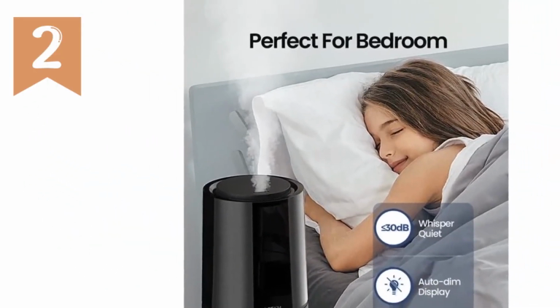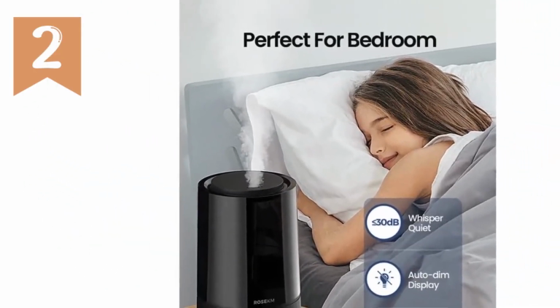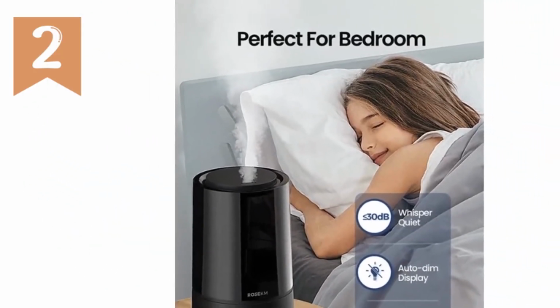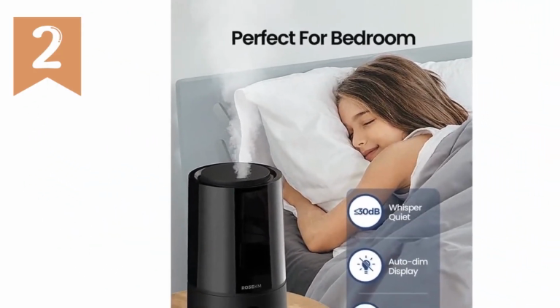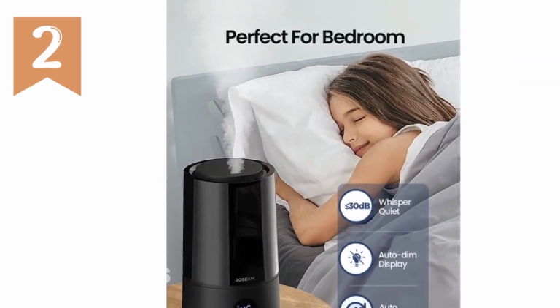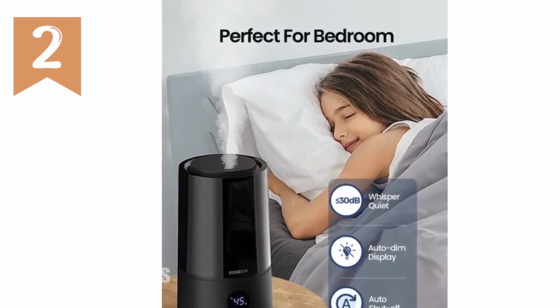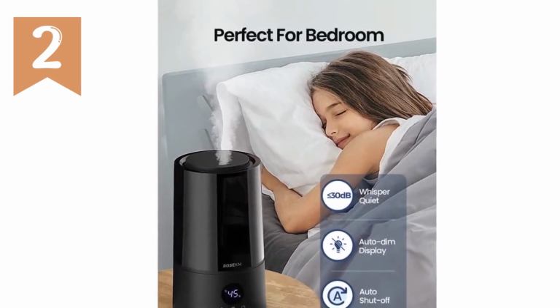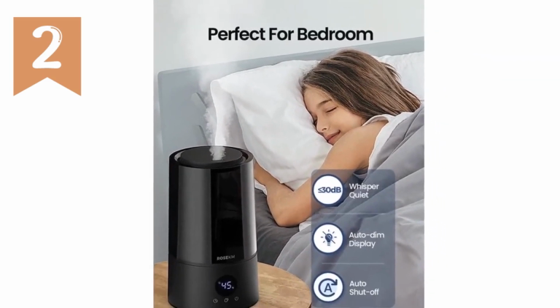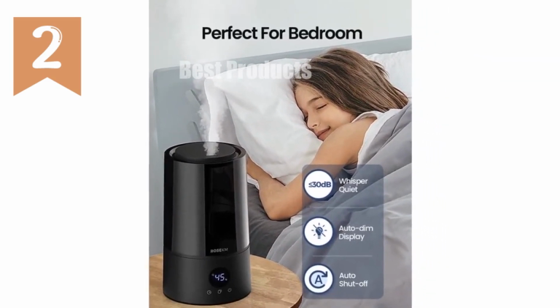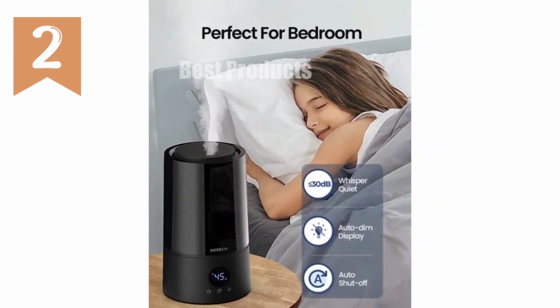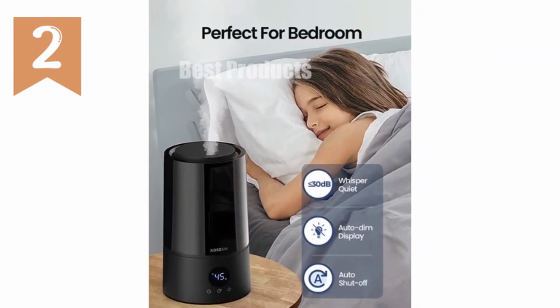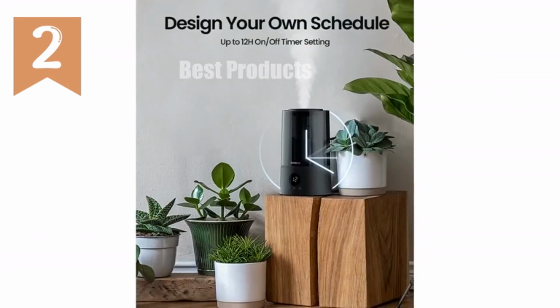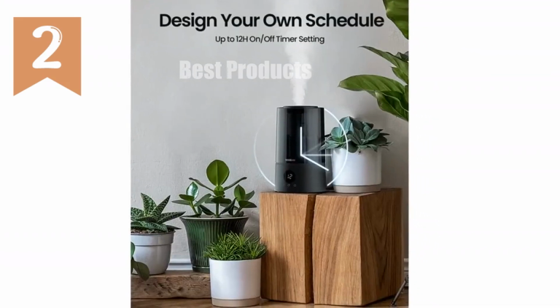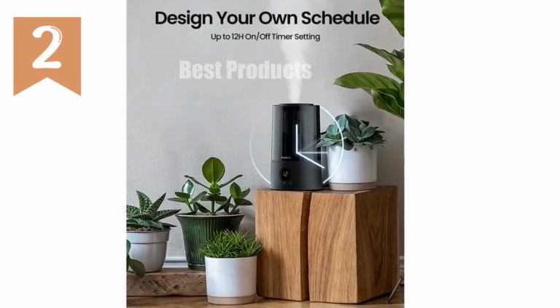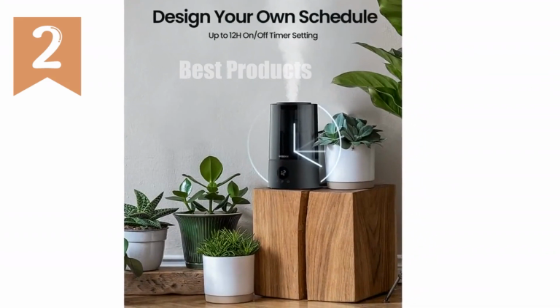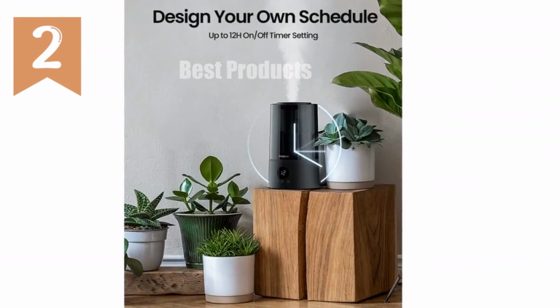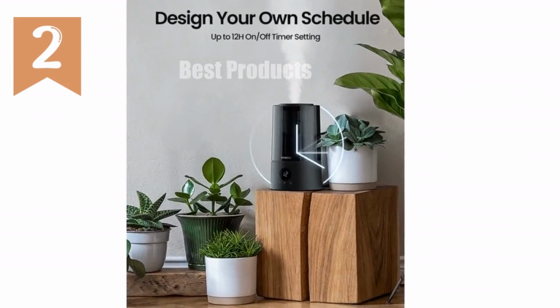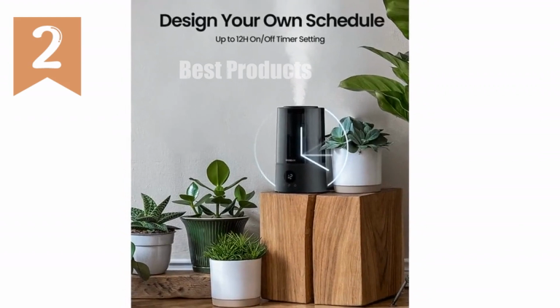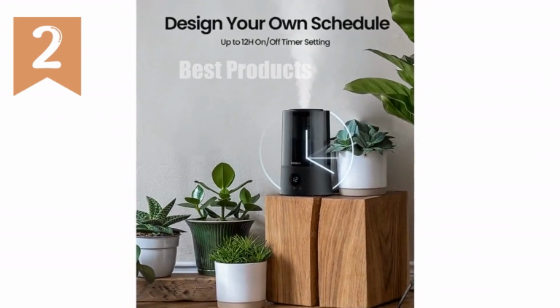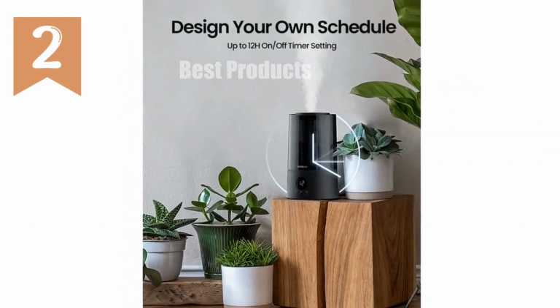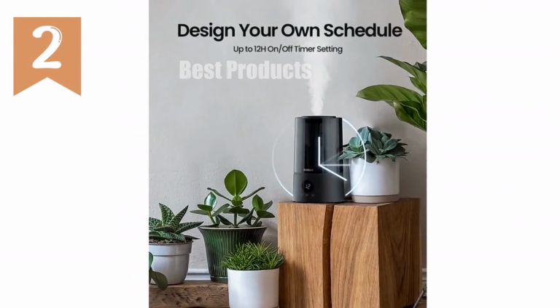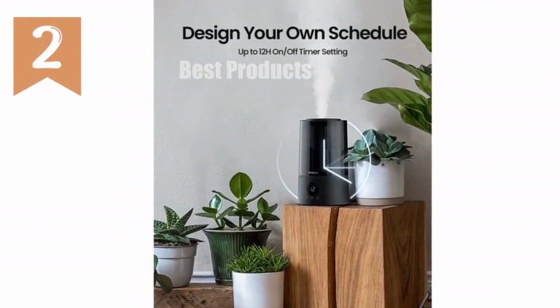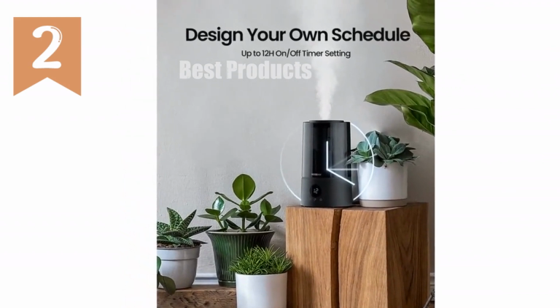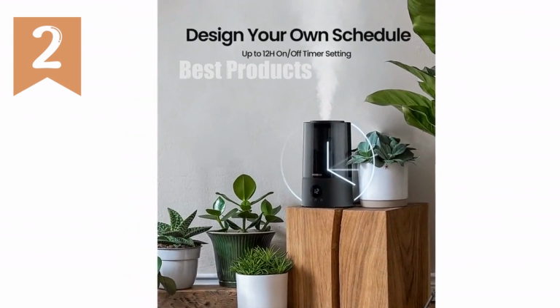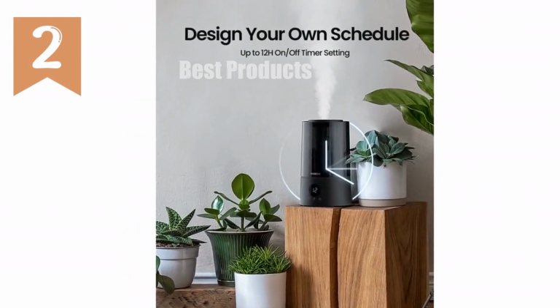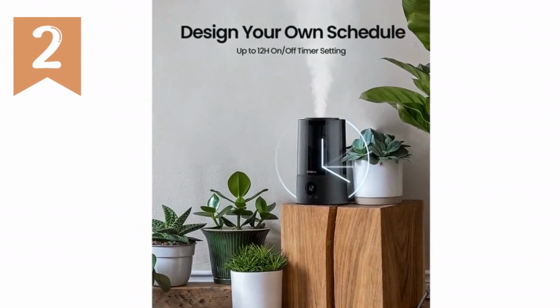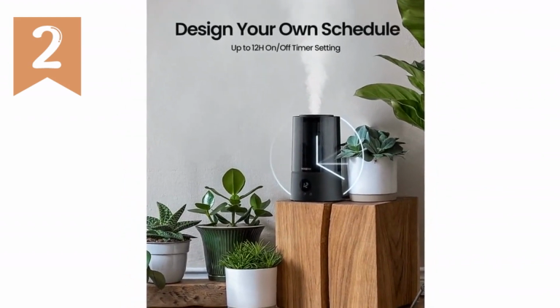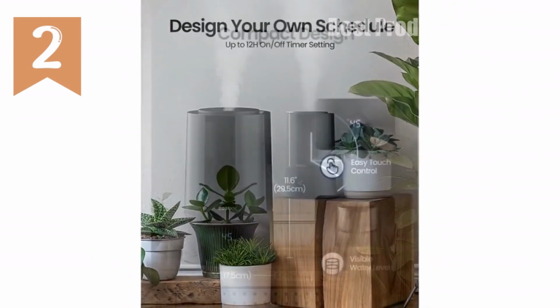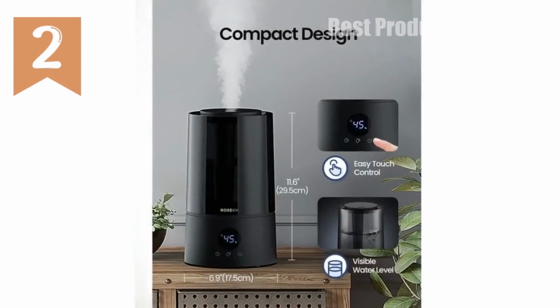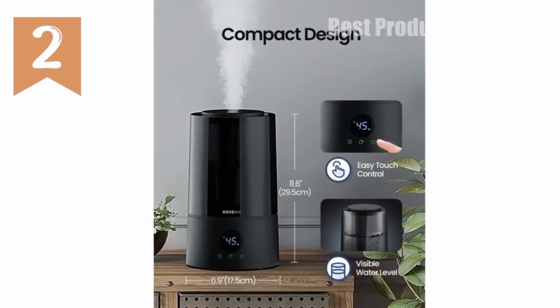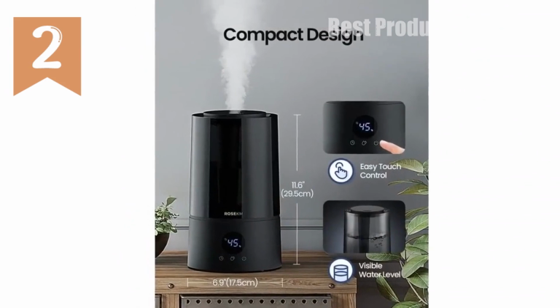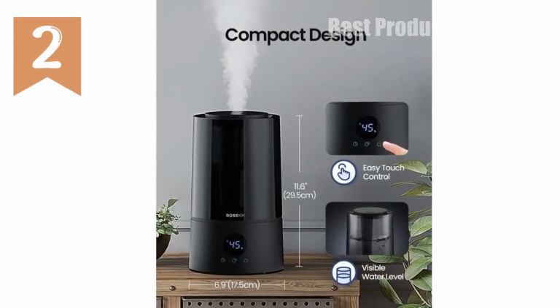Customize your comfort with three fixed mist levels and set an on-off timer for precise control. Safety is paramount with an auto shut-off feature in case of low water. Elevate your indoor sanctuary with our advanced humidifier, available now.